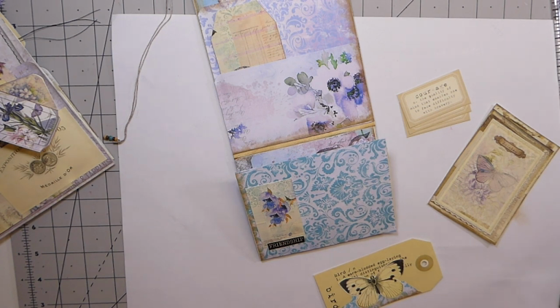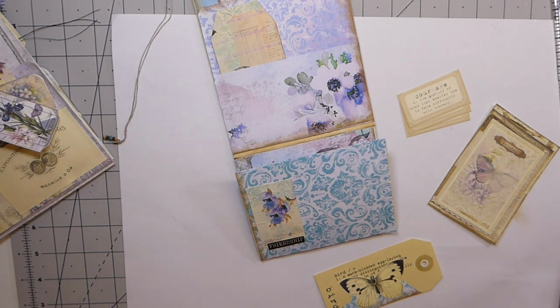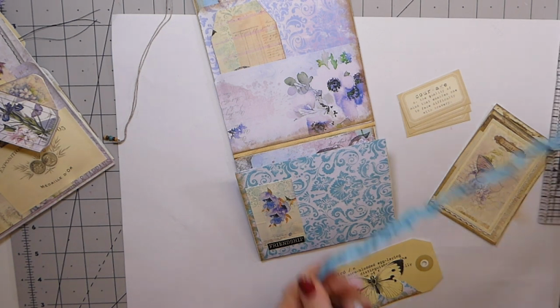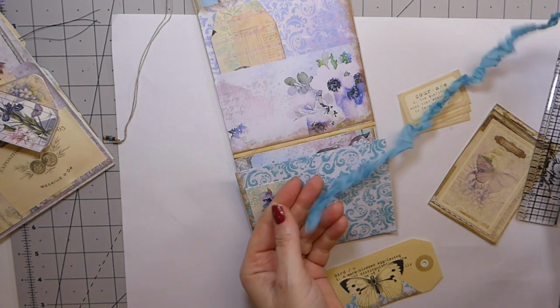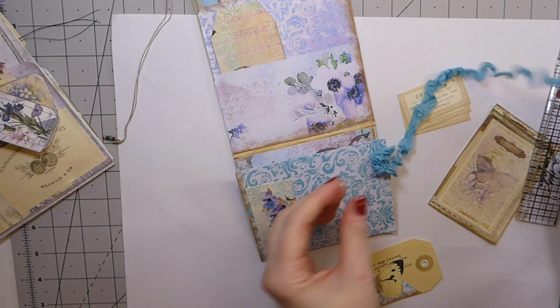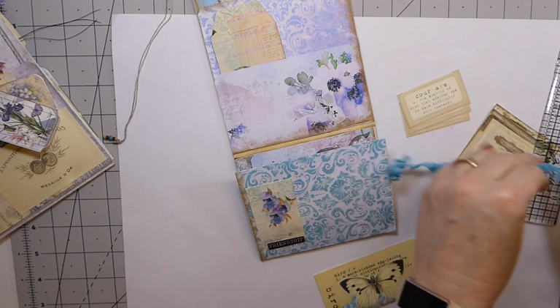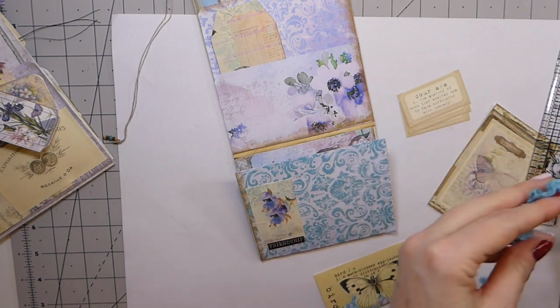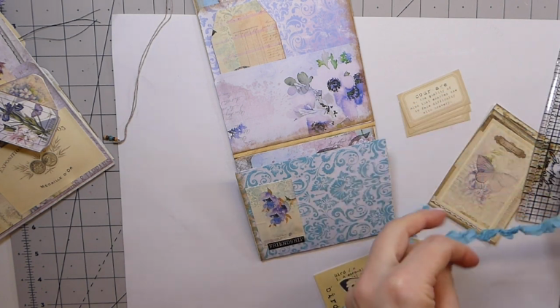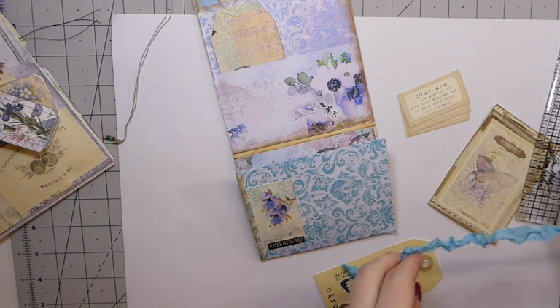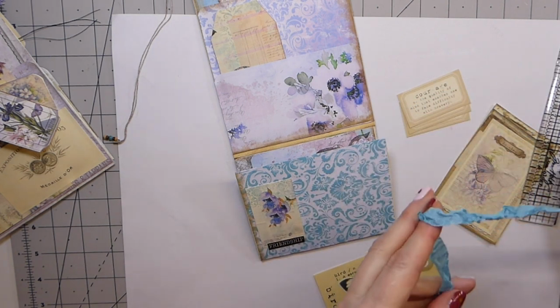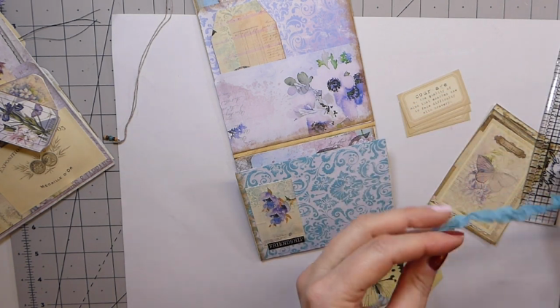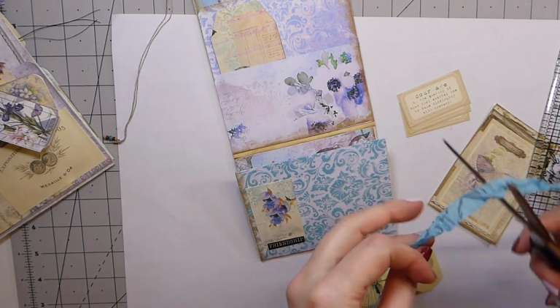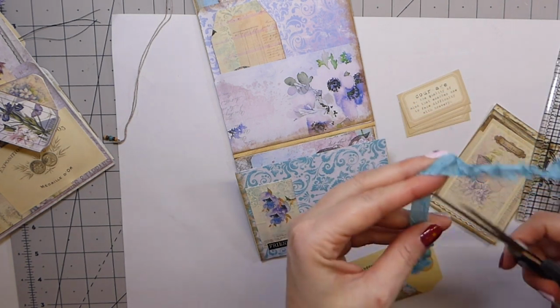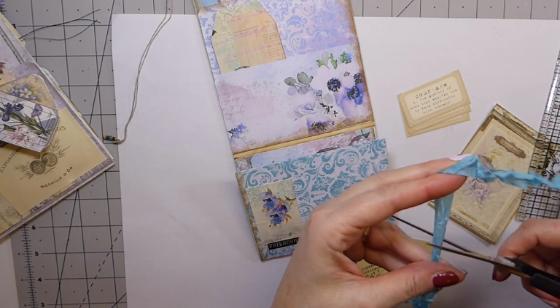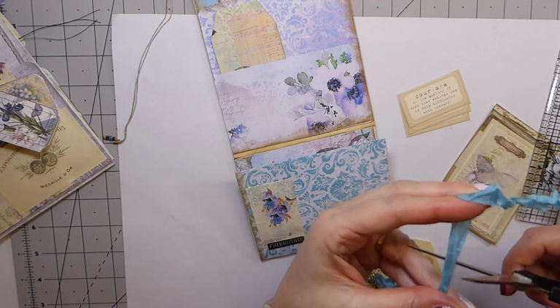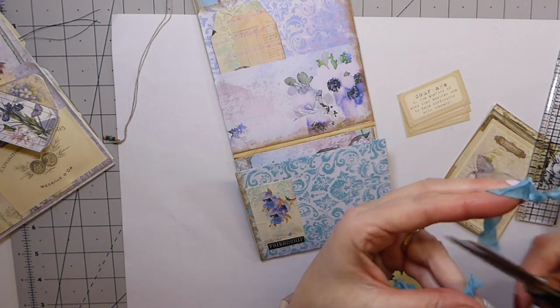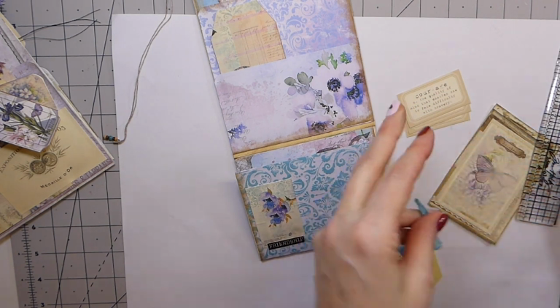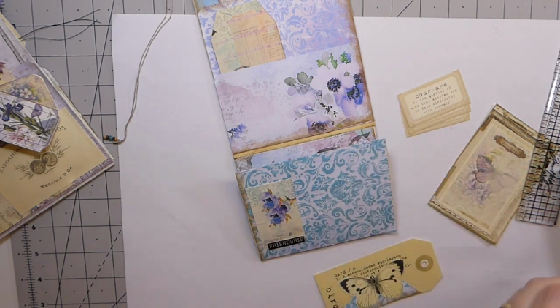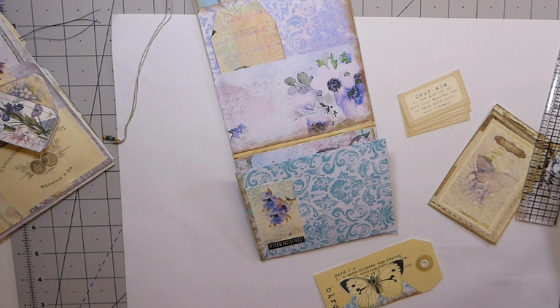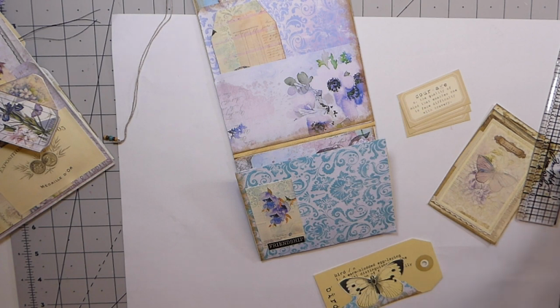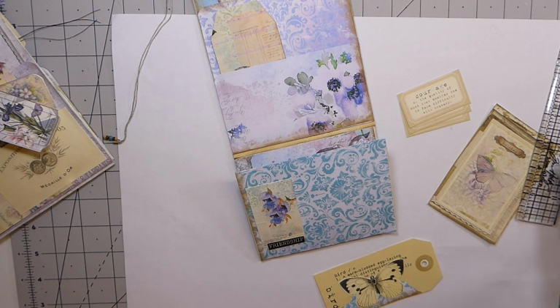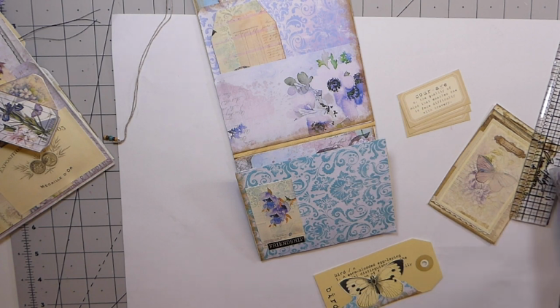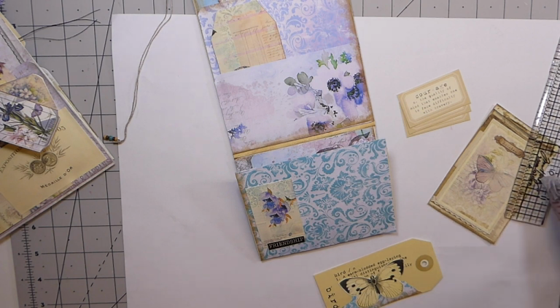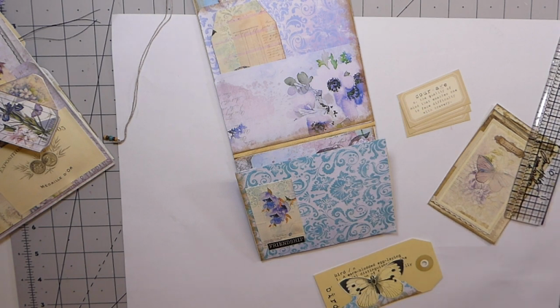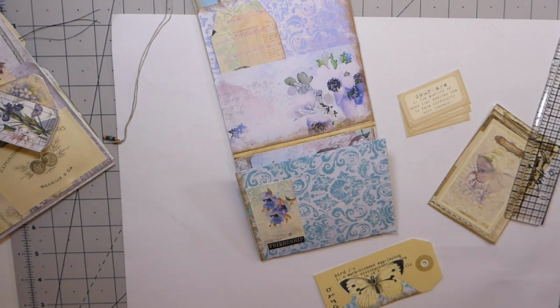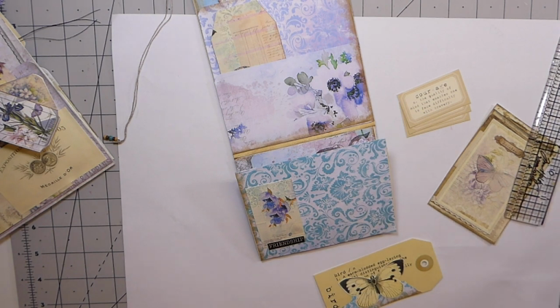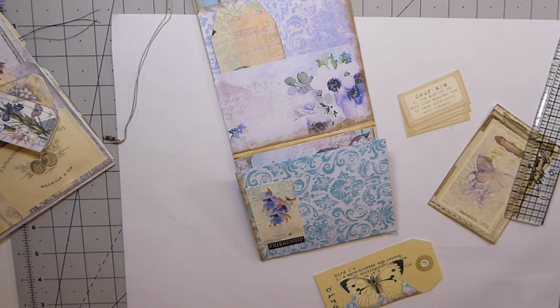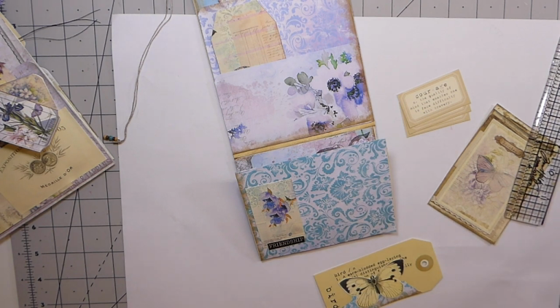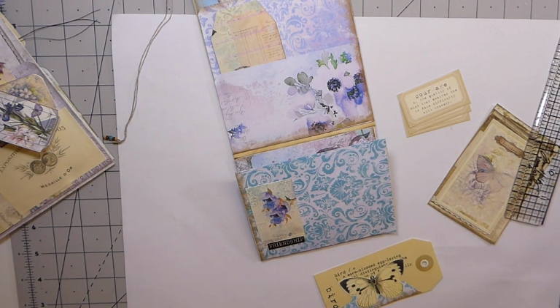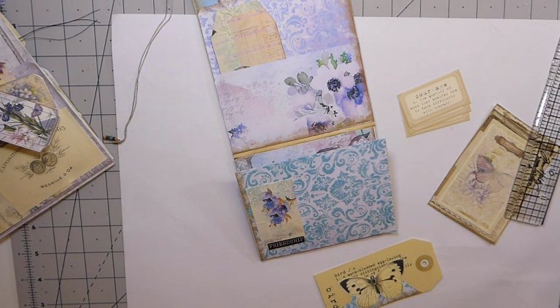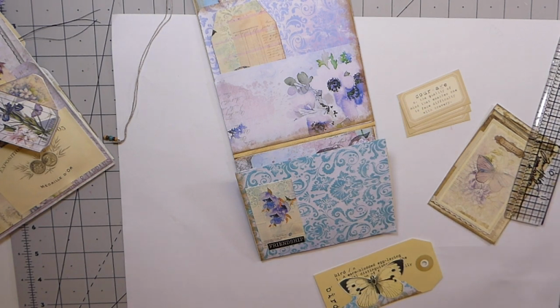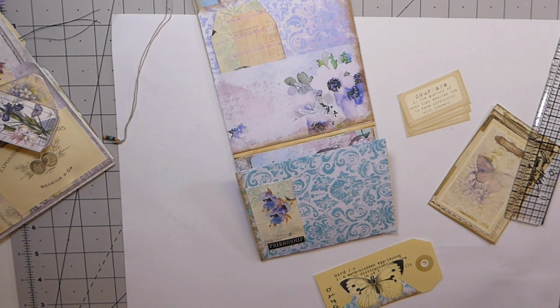I've got some turquoise seam binding — I didn't realize I had any of that. That's going to match nicely with this.